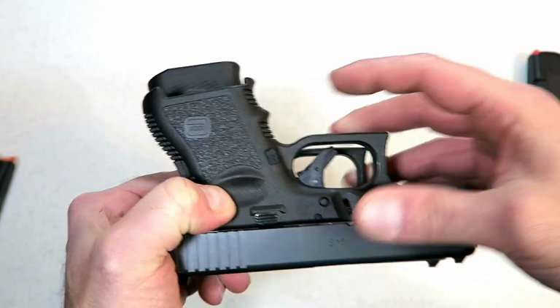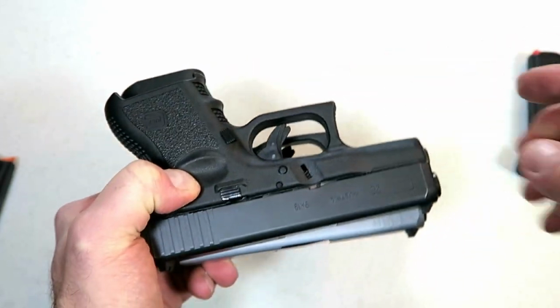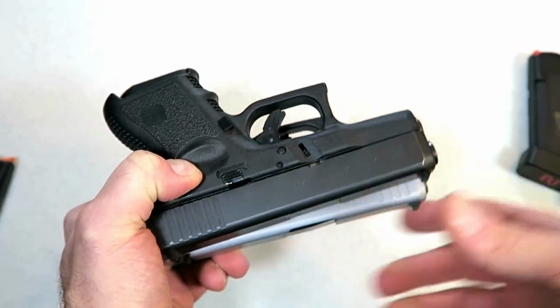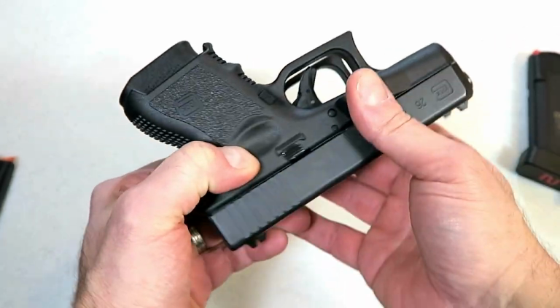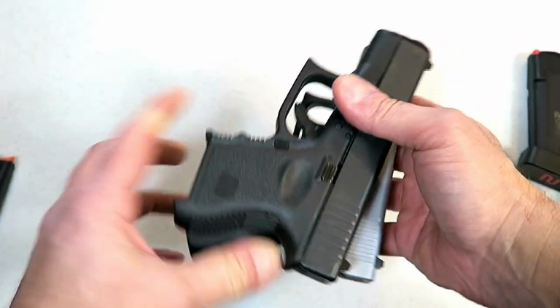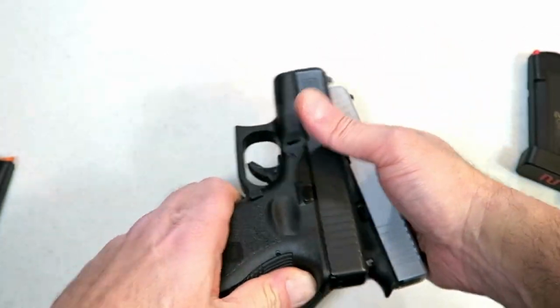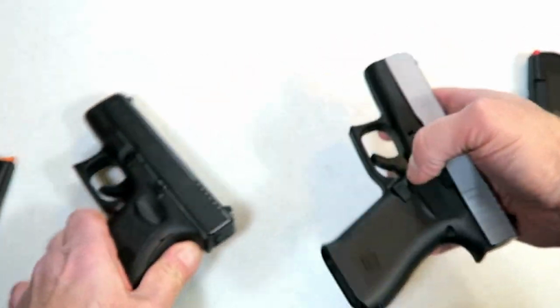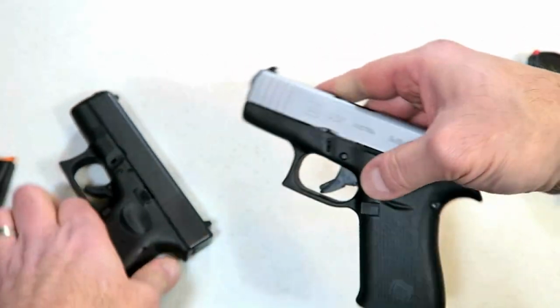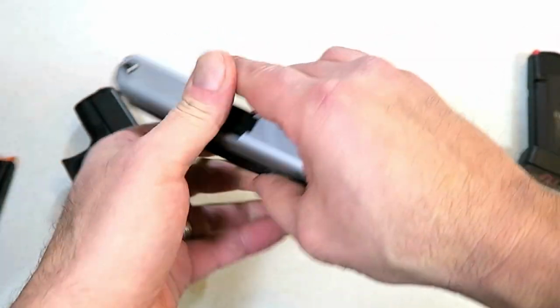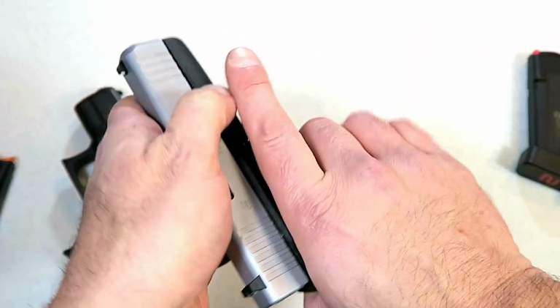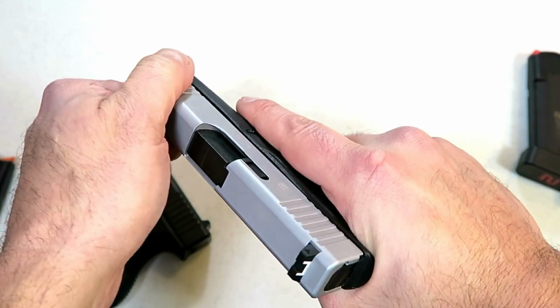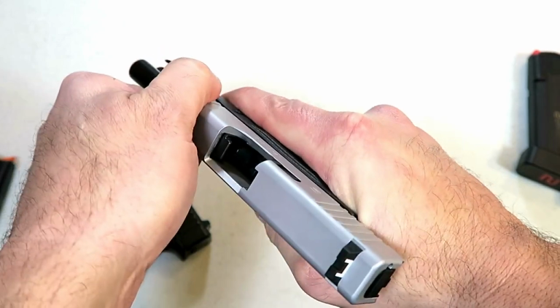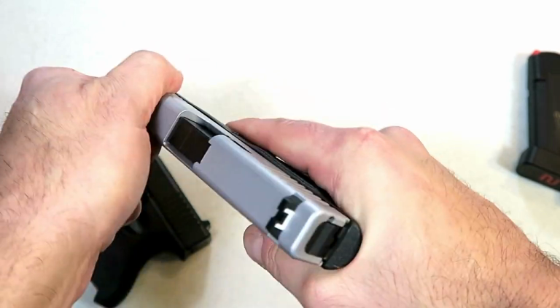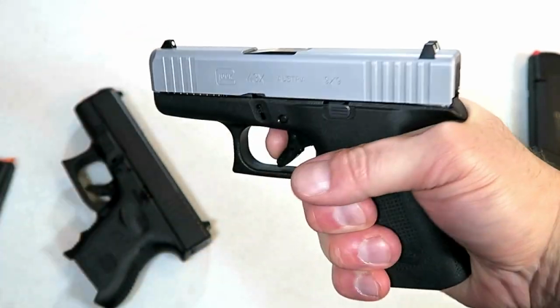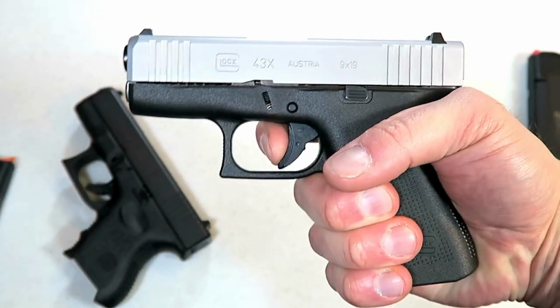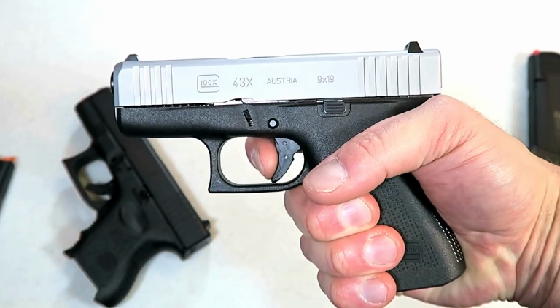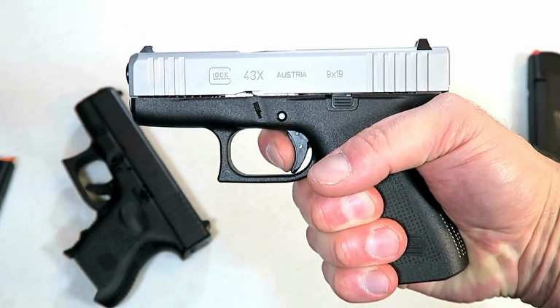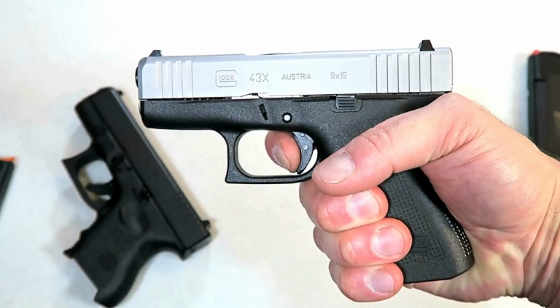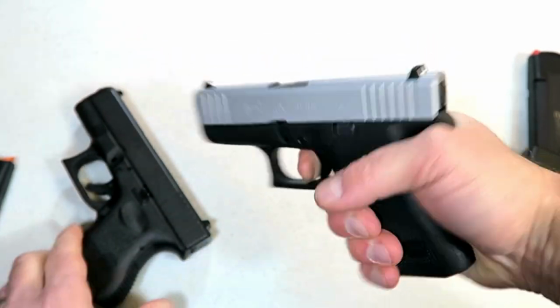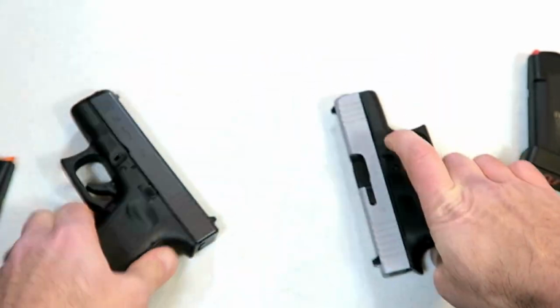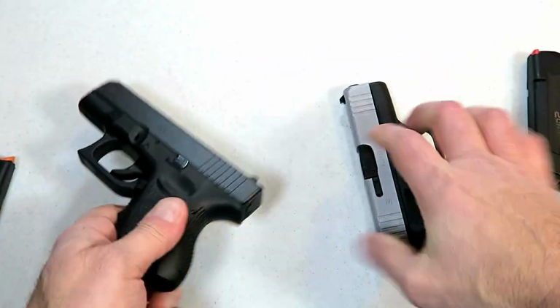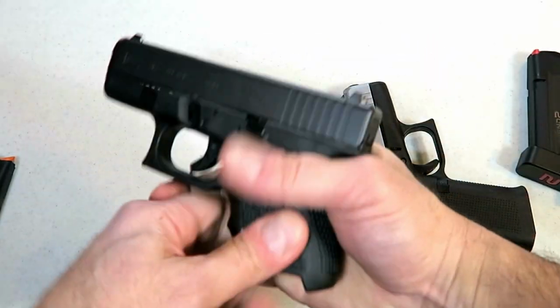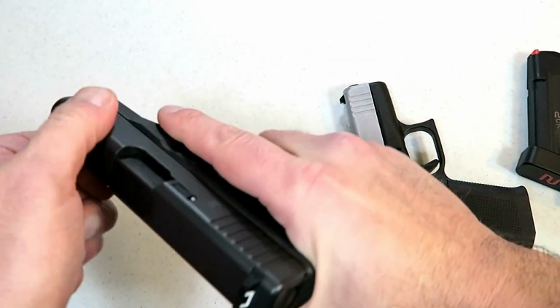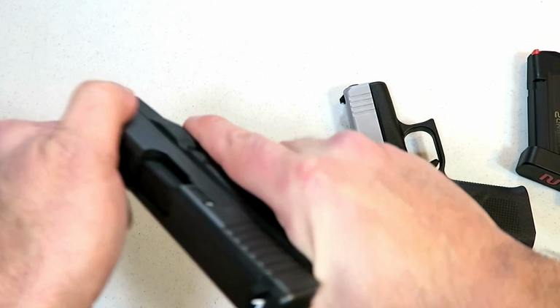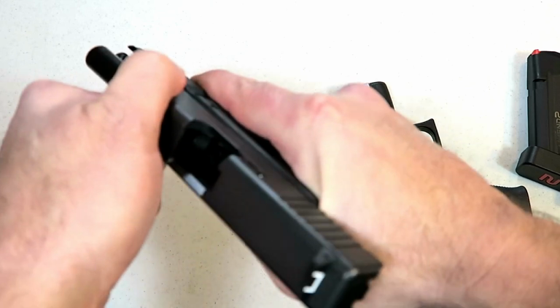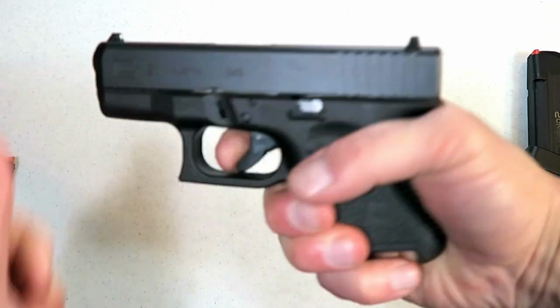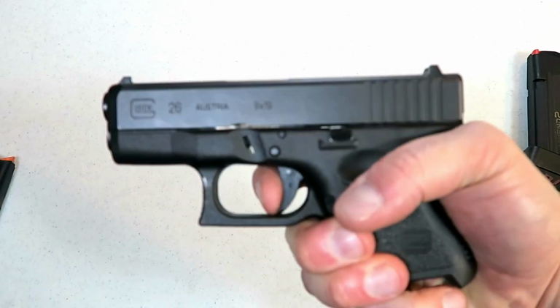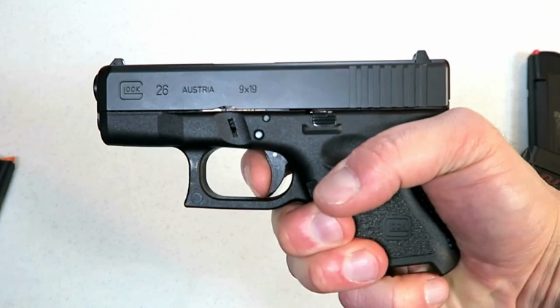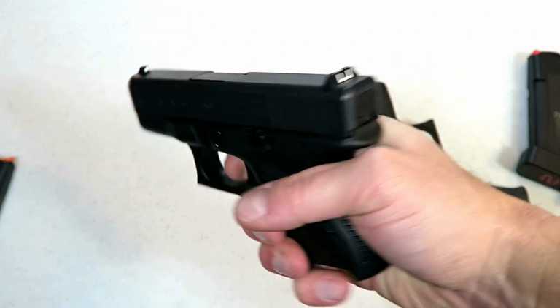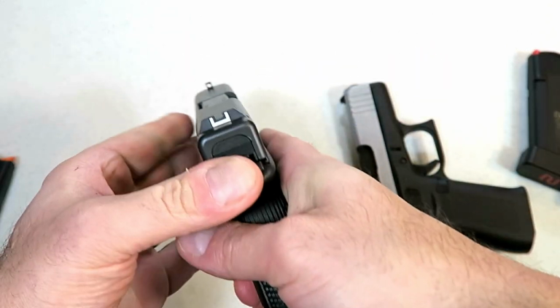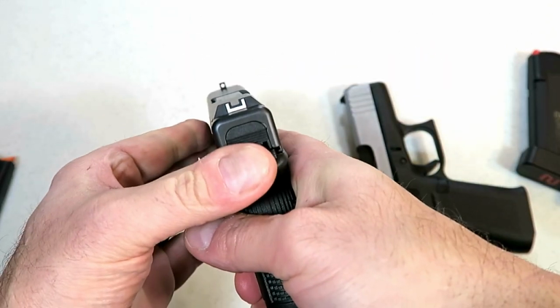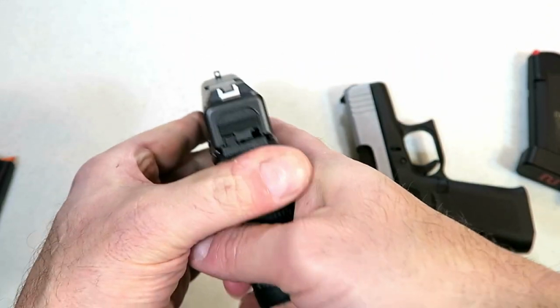The barrel lengths are essentially the same. Both these guns are unloaded. The trigger is essentially the same — neither of these have been modified. Same Glock sights.